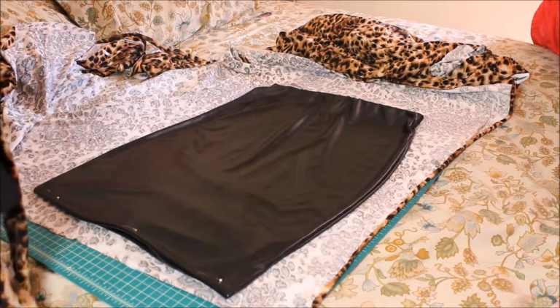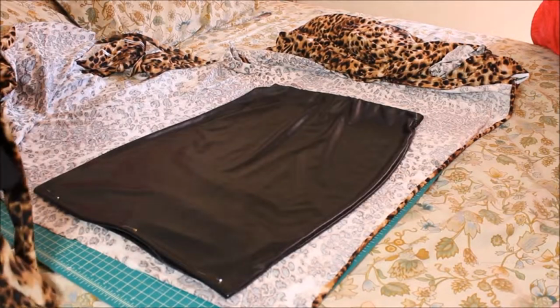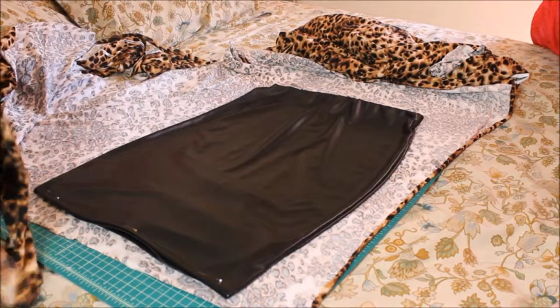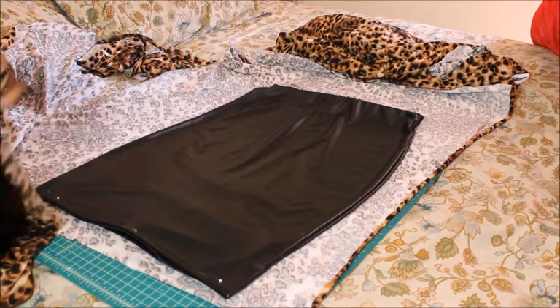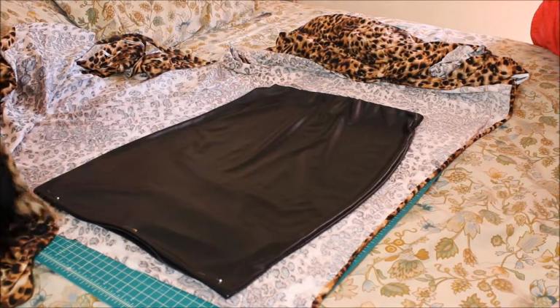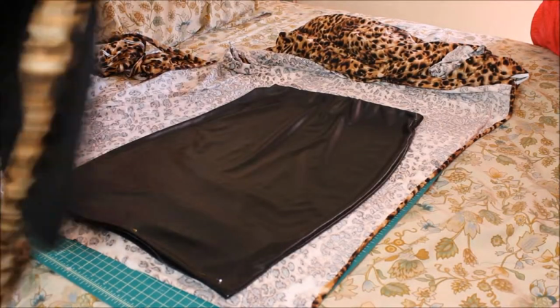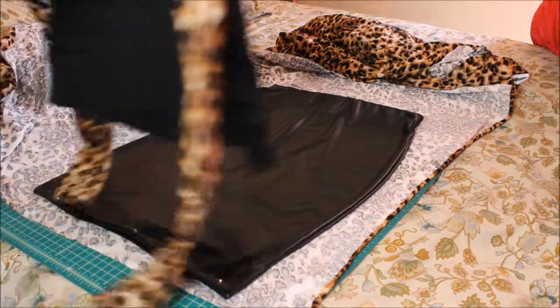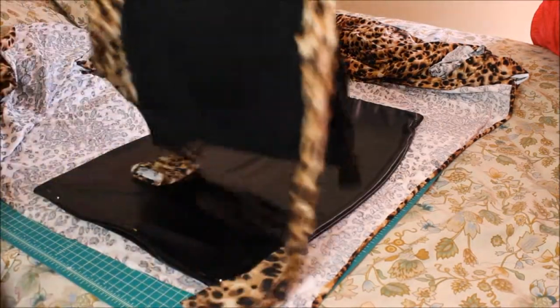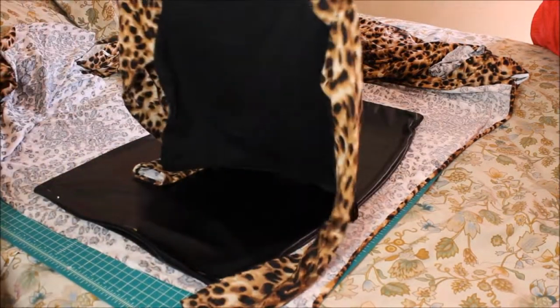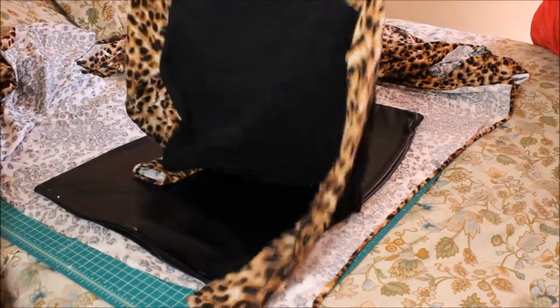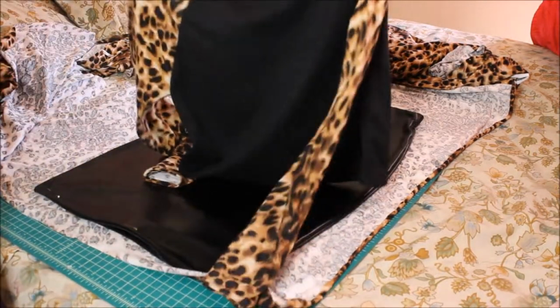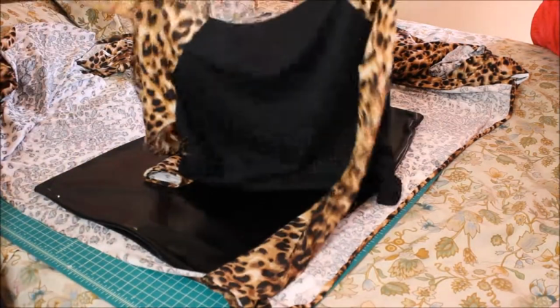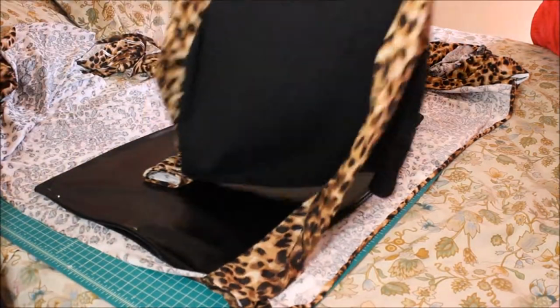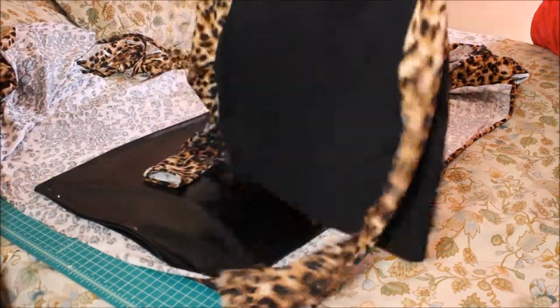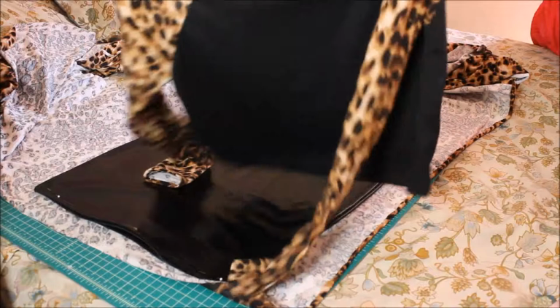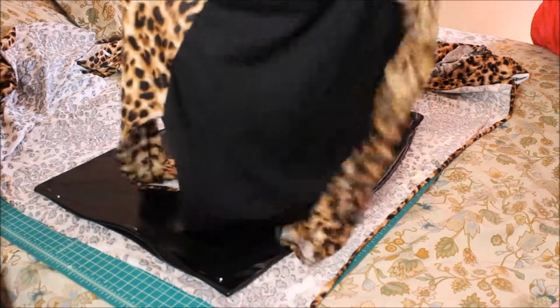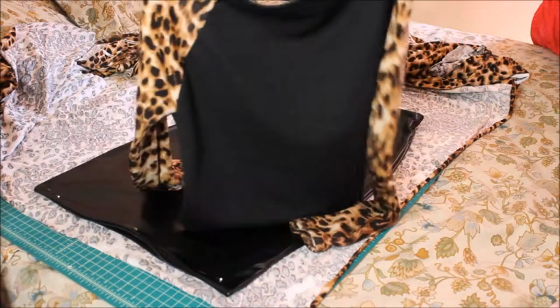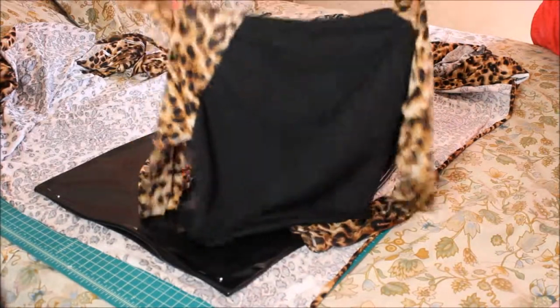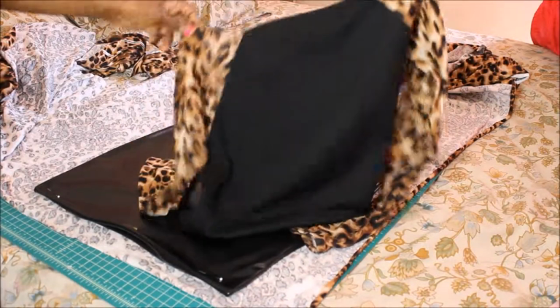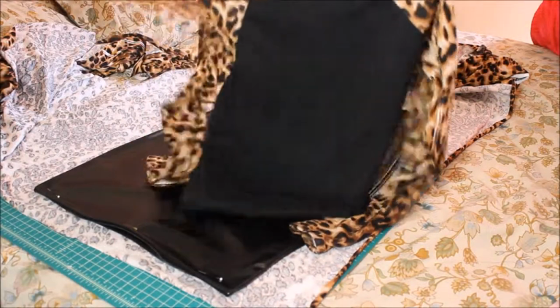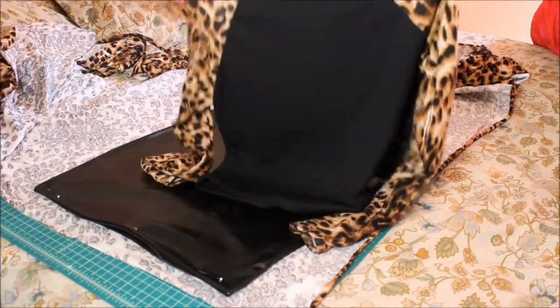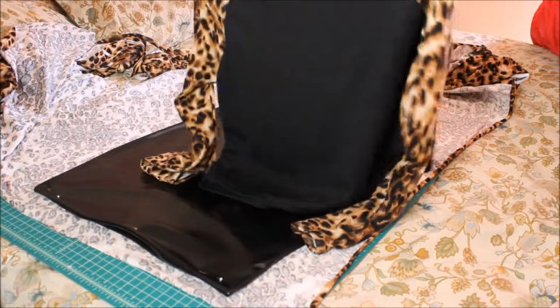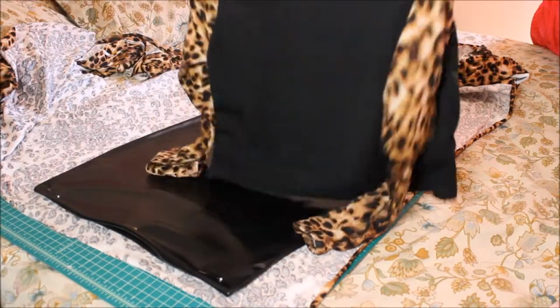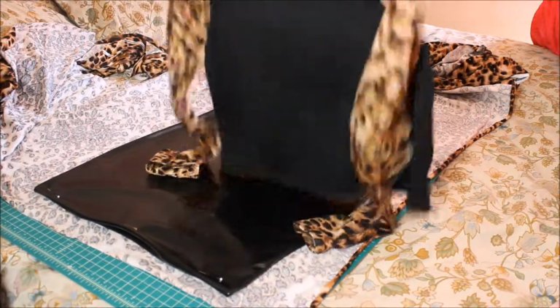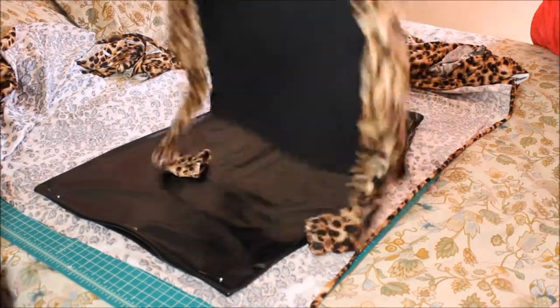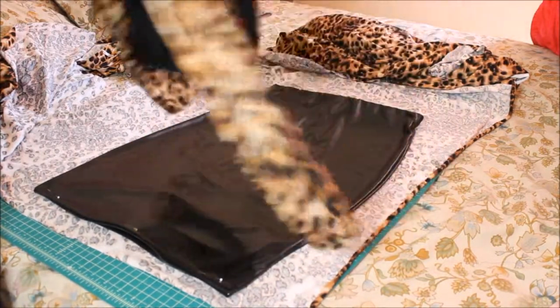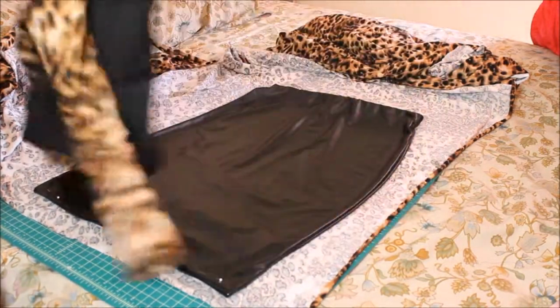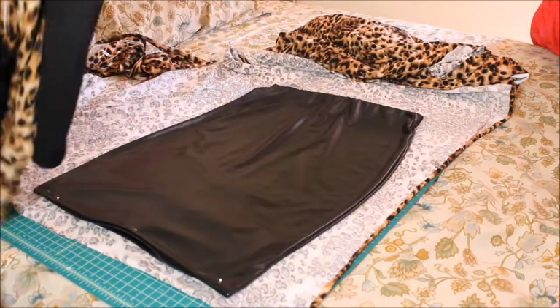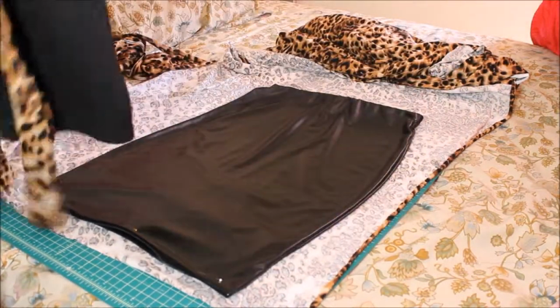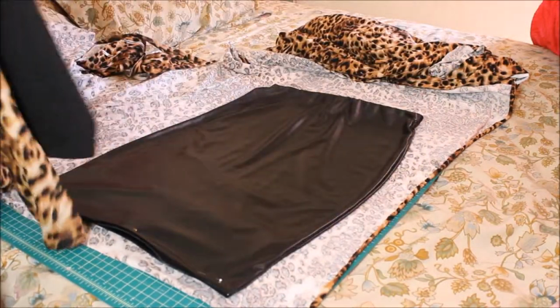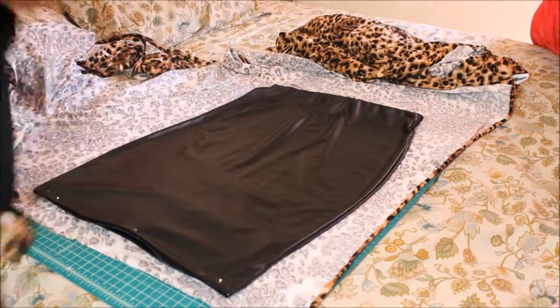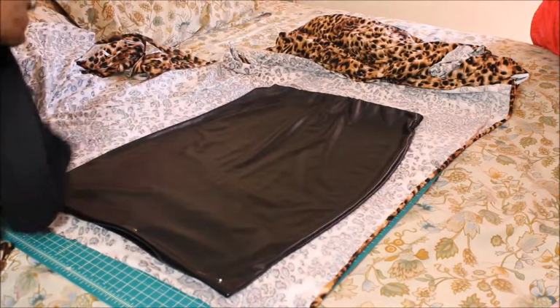I am done with the shirt part and it came out really really cute! Now I'm going to move on to the skirt.